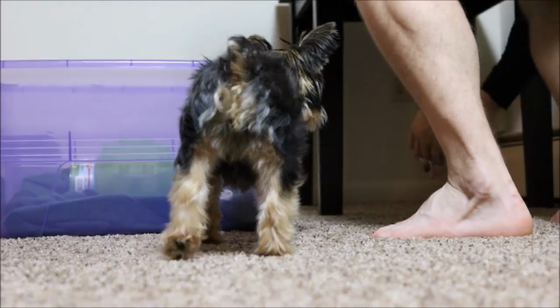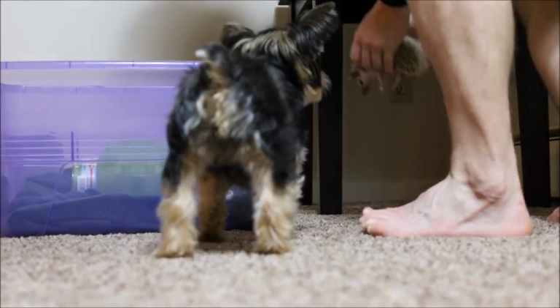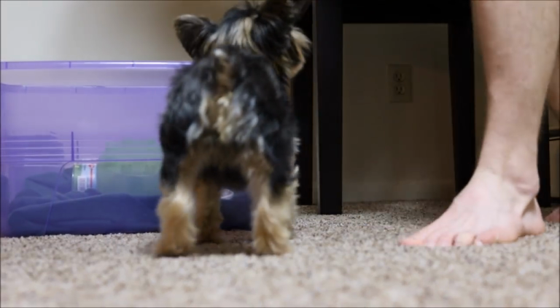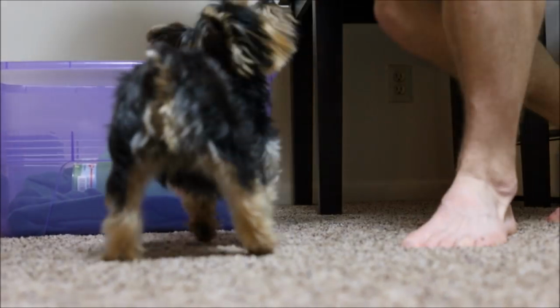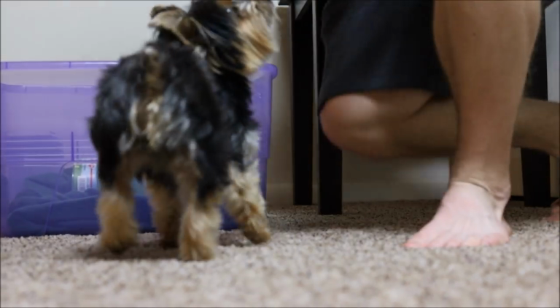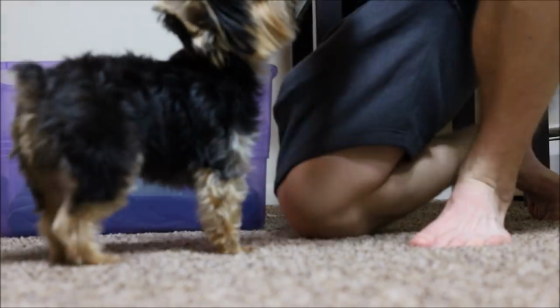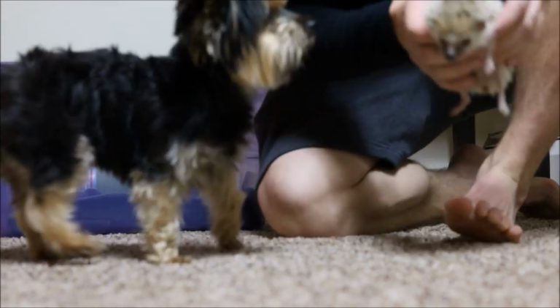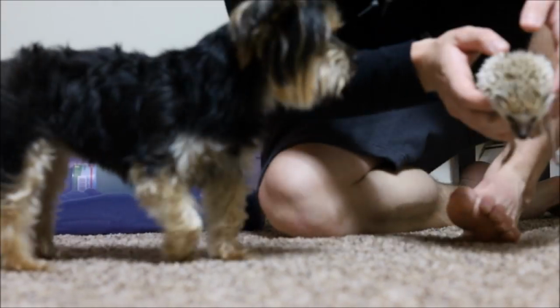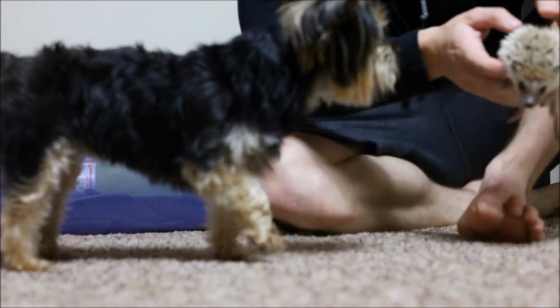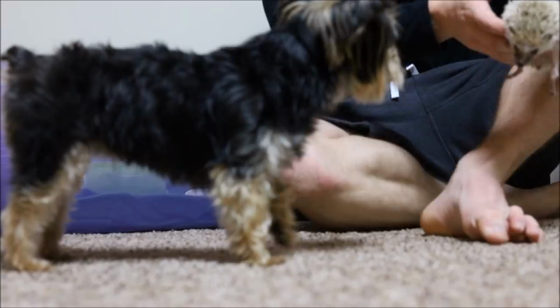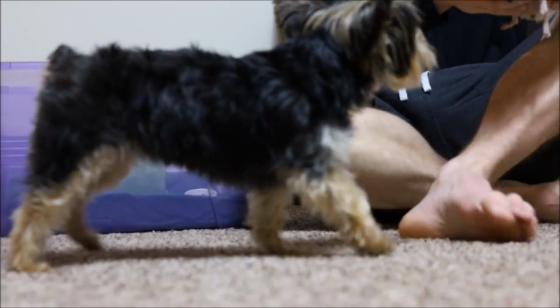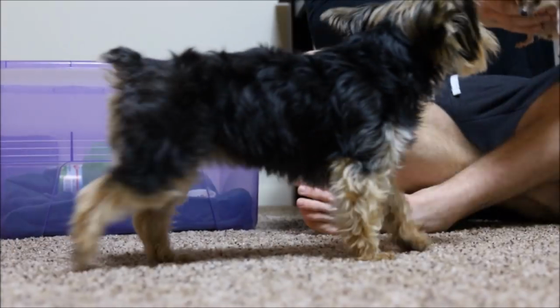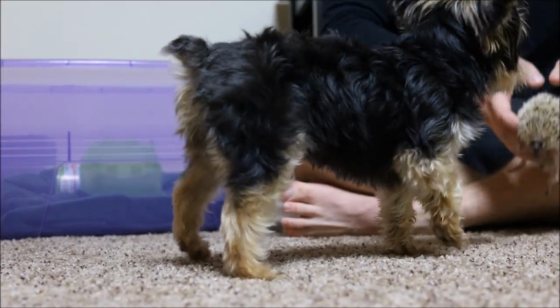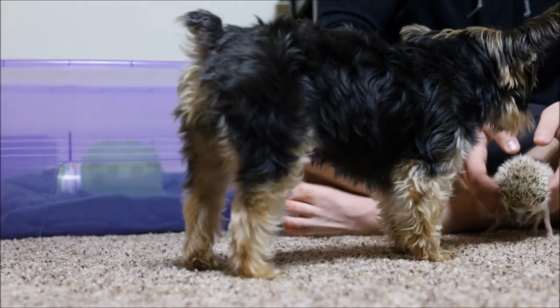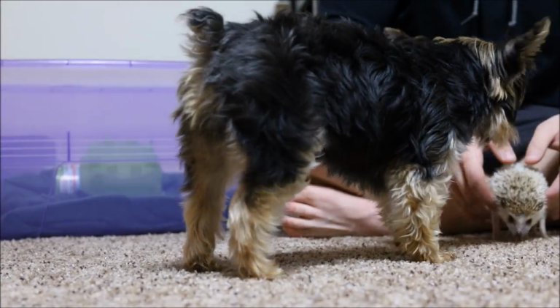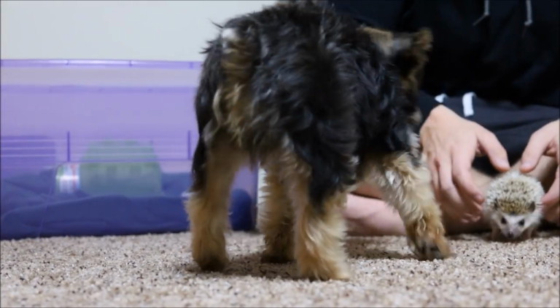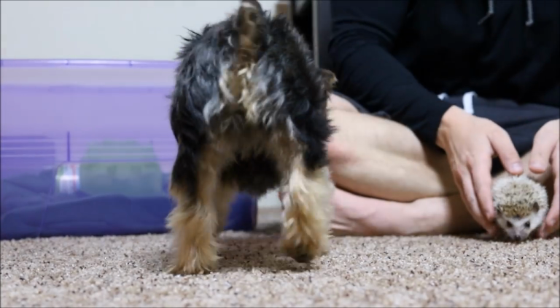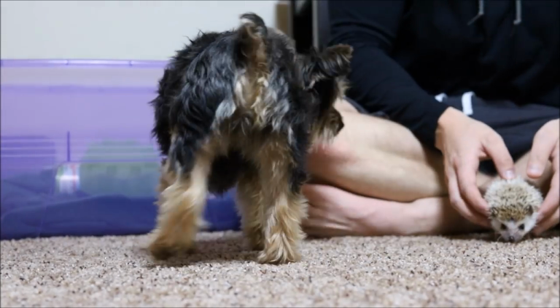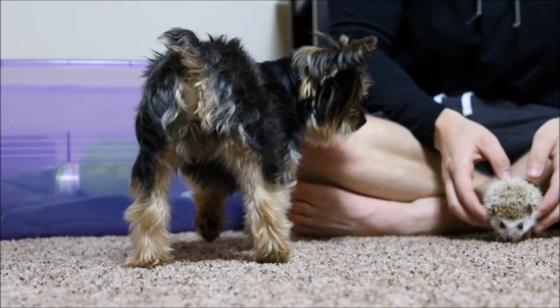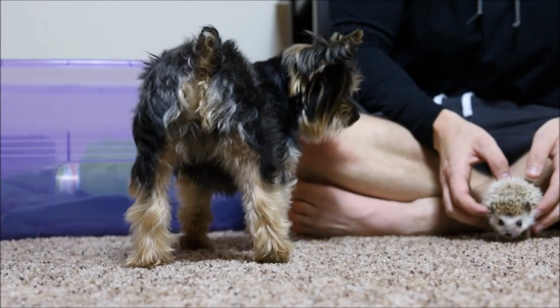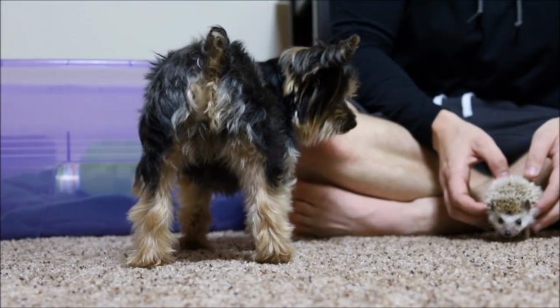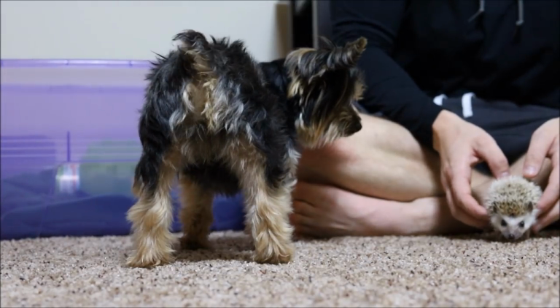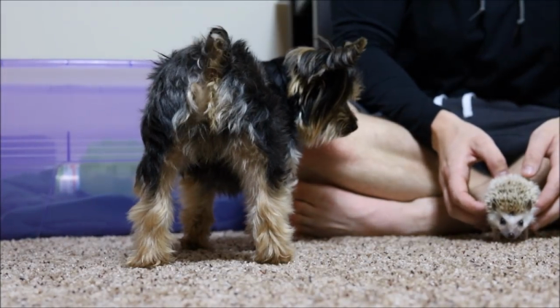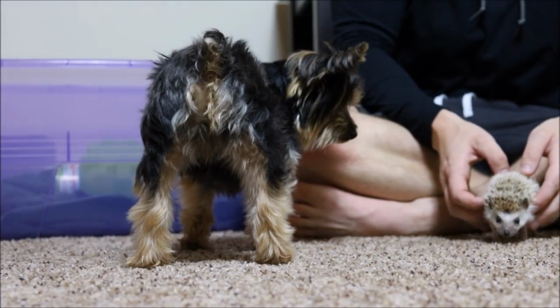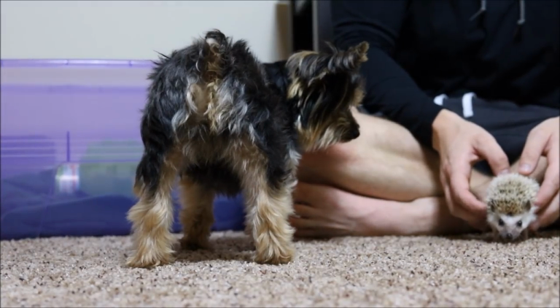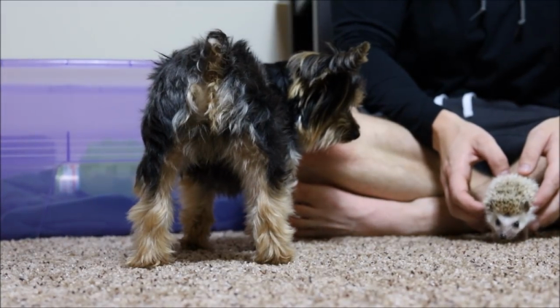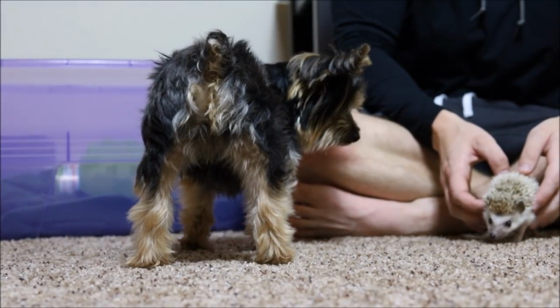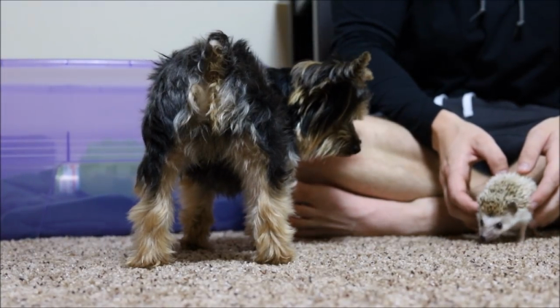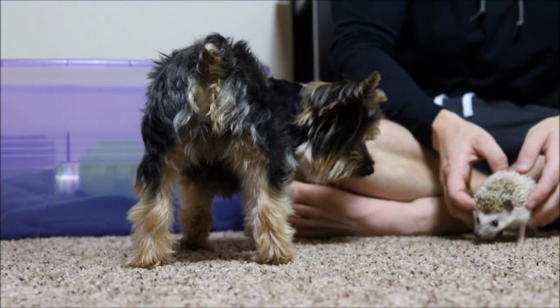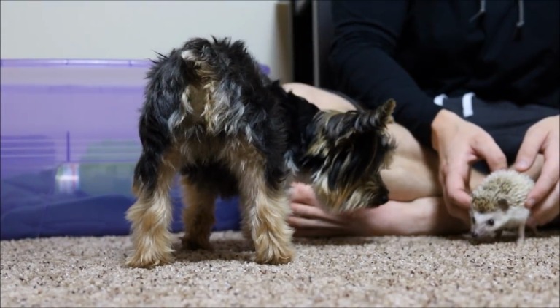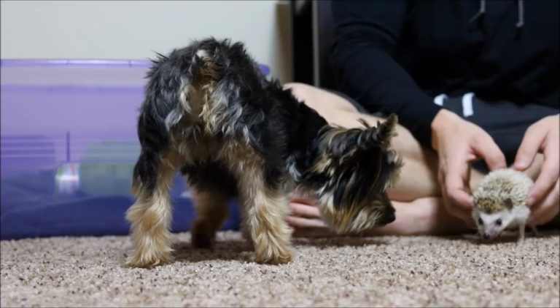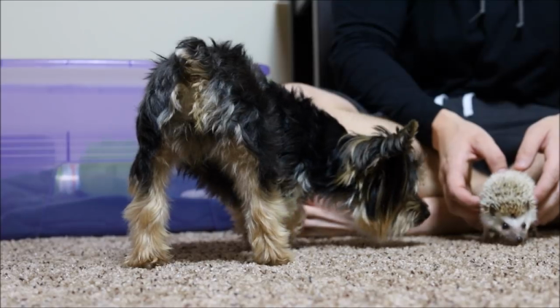Basically all they did was sniff each other and Peanut just kept running away because Hedge is pretty terrifying.